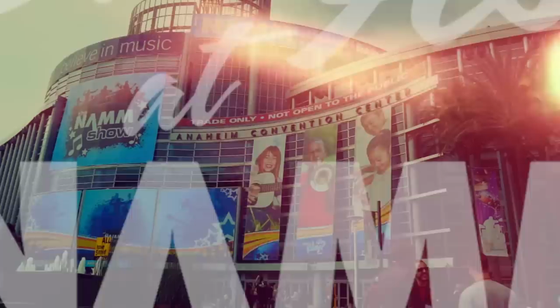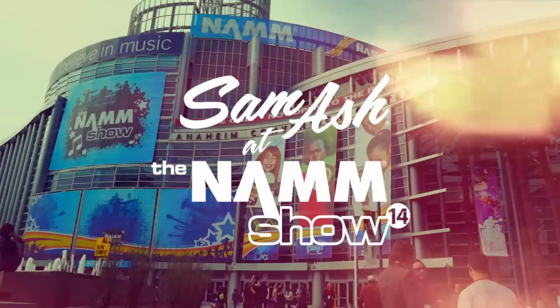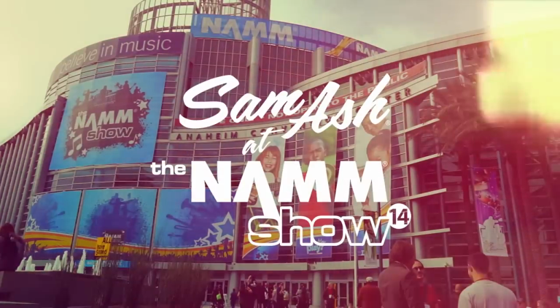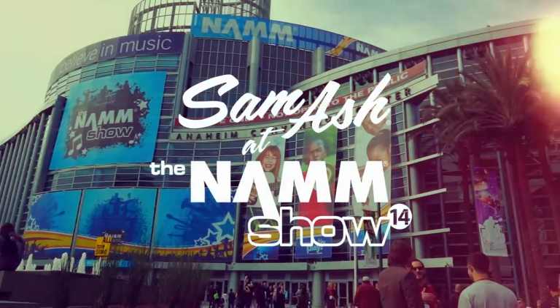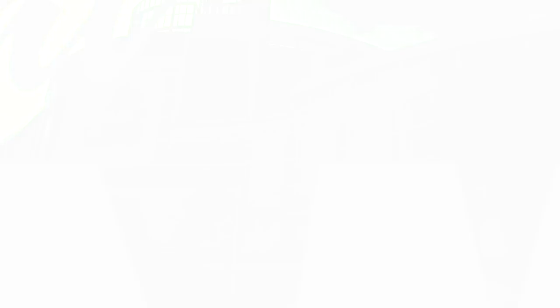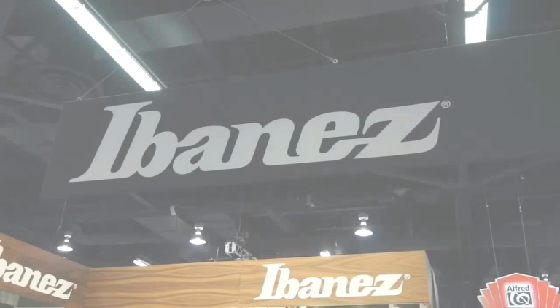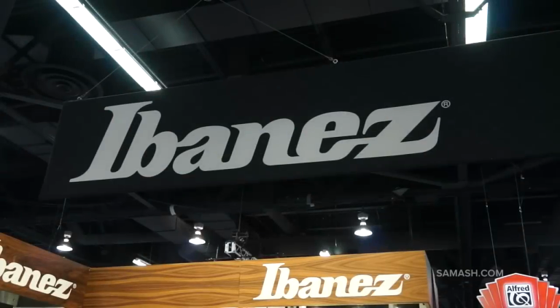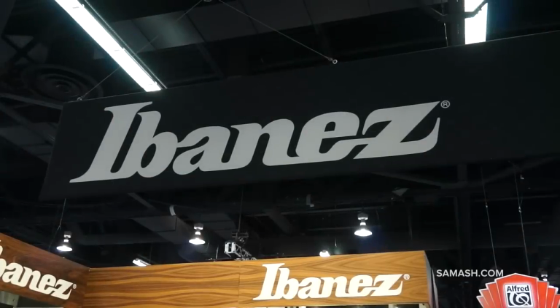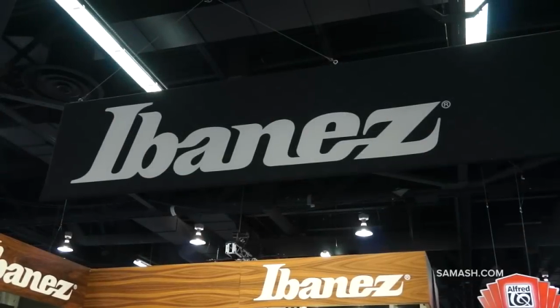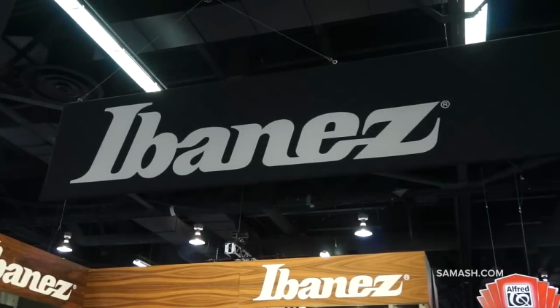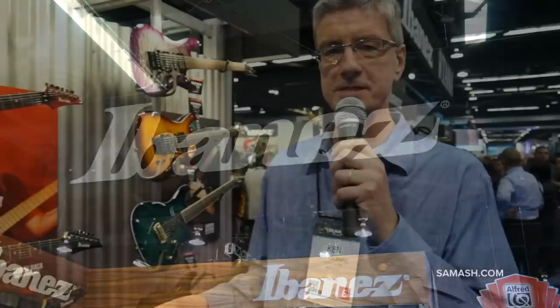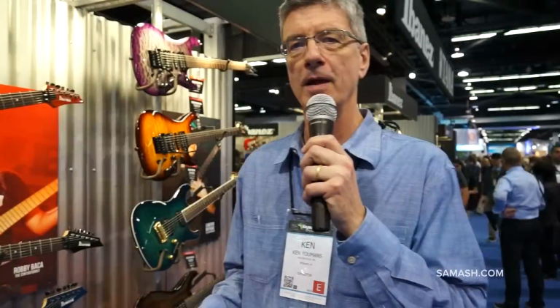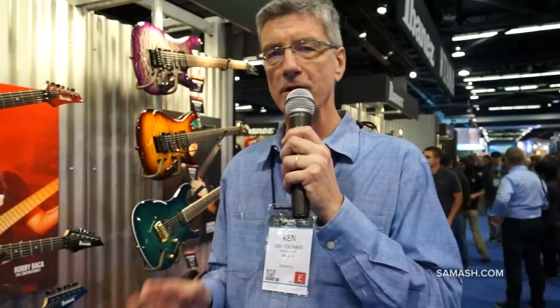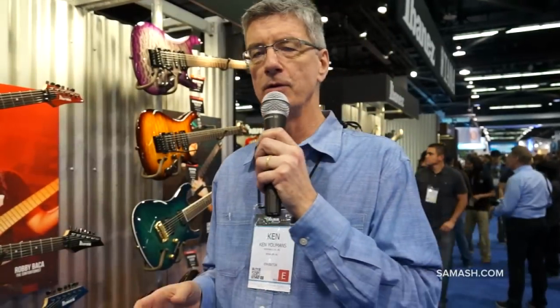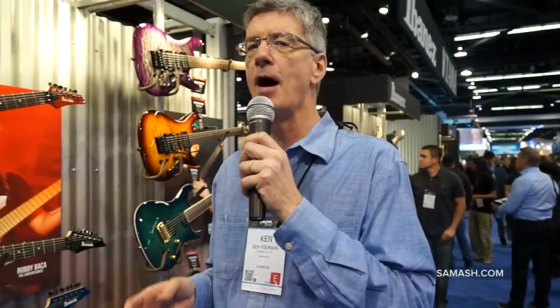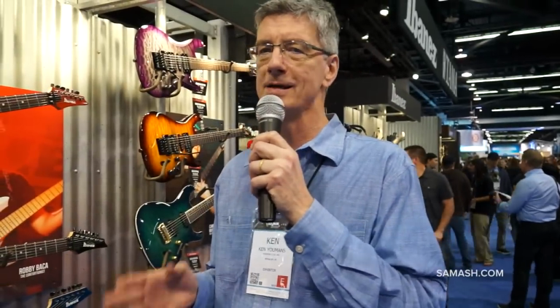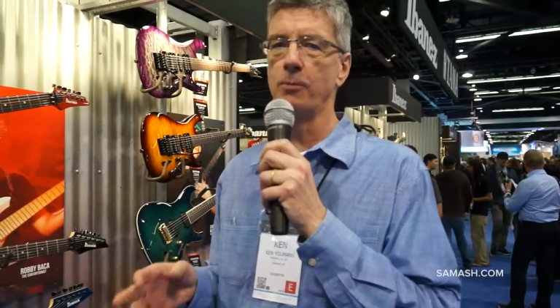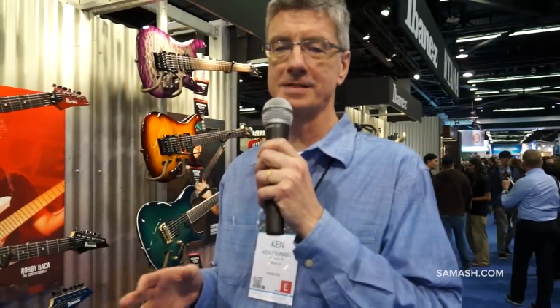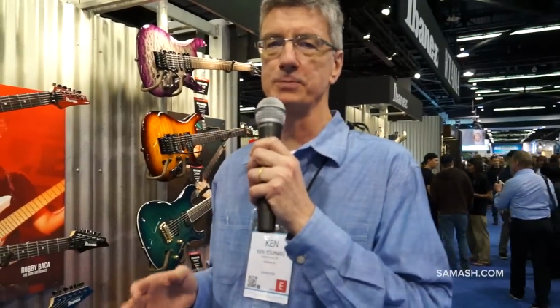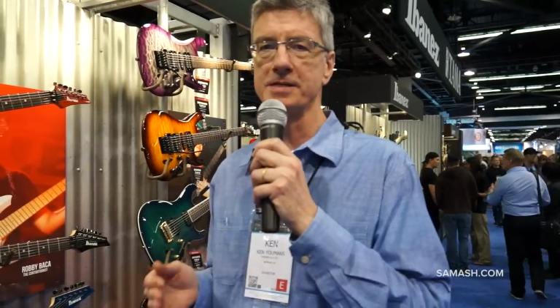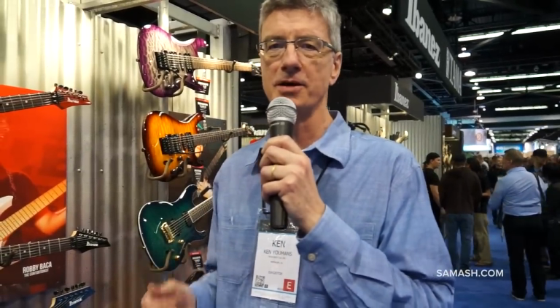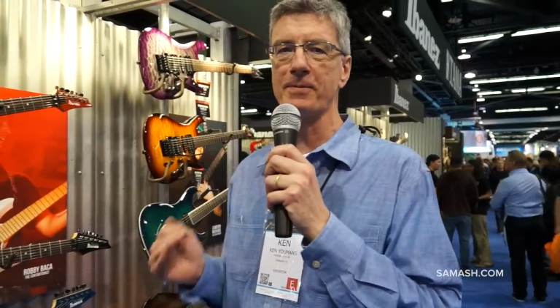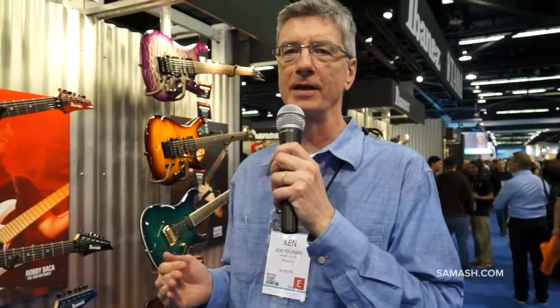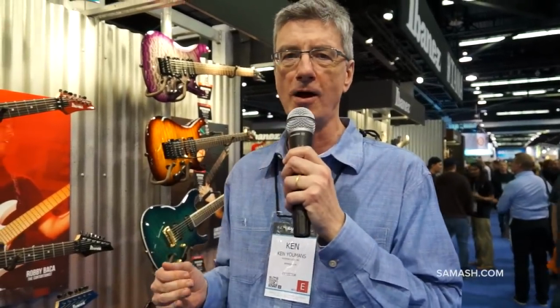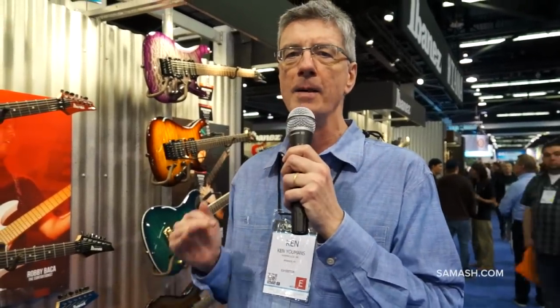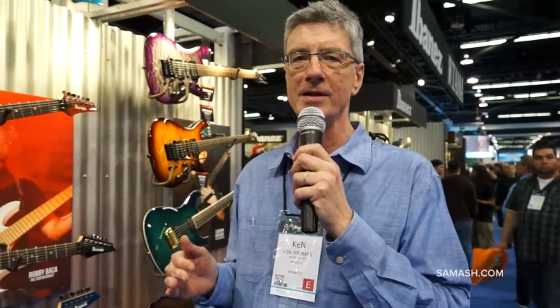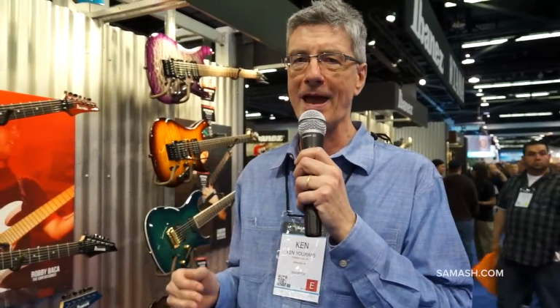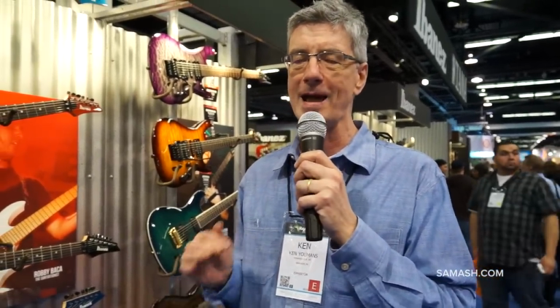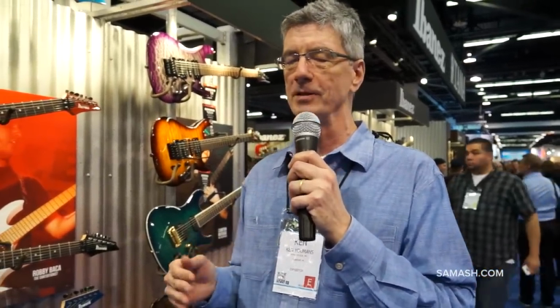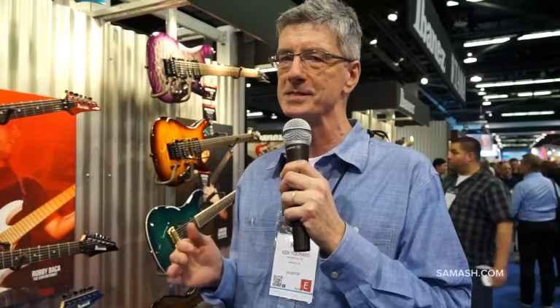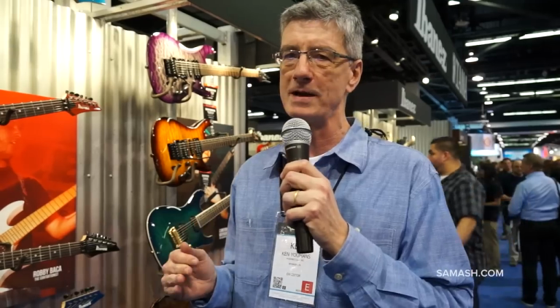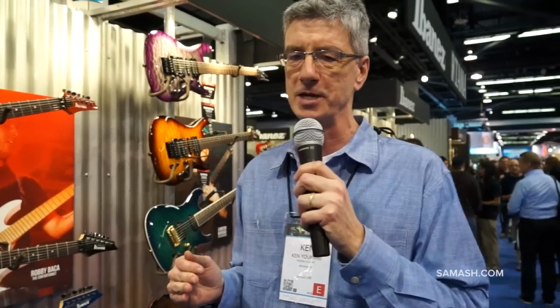Hi, this is Ken Heumanns at the Ibanez booth. The big news for us this year — those of you who know Ibanez know Prestige. Prestige is our top of the line guitar made in Japan, absolutely amazing craftsmanship.